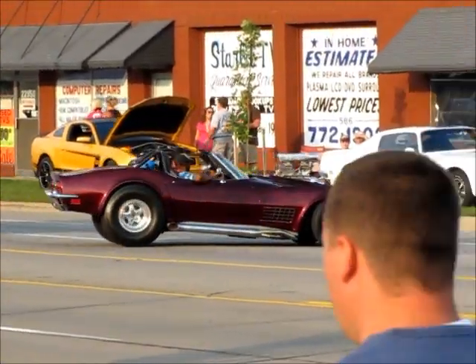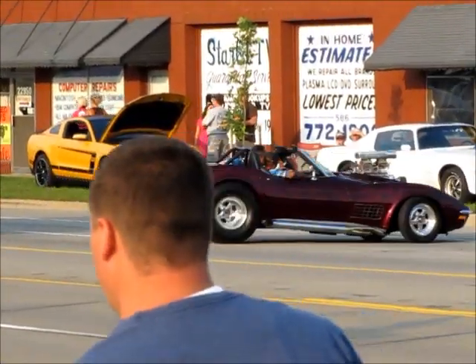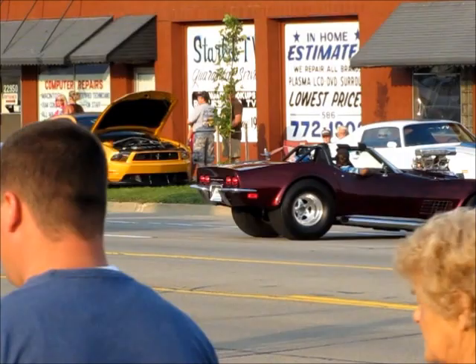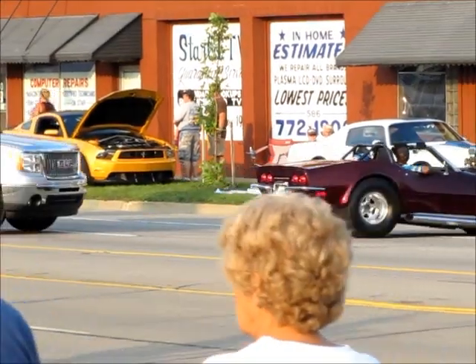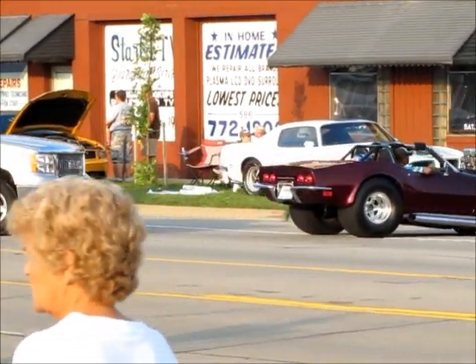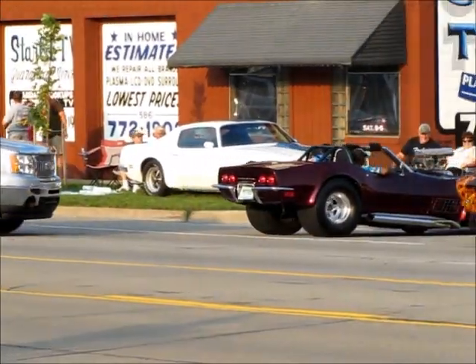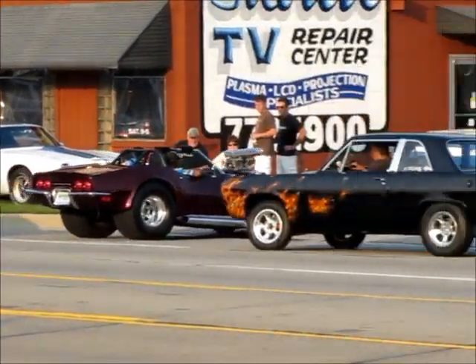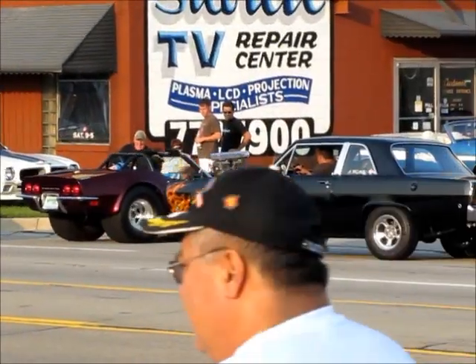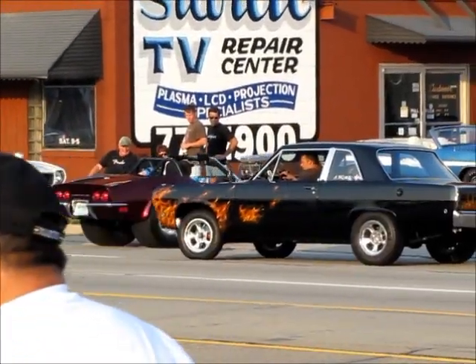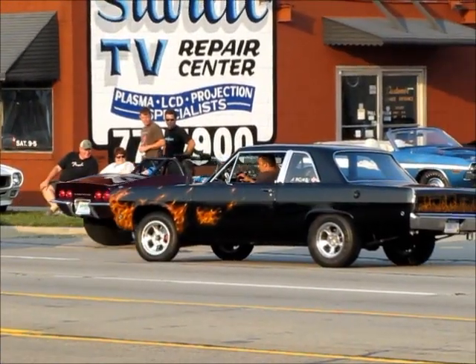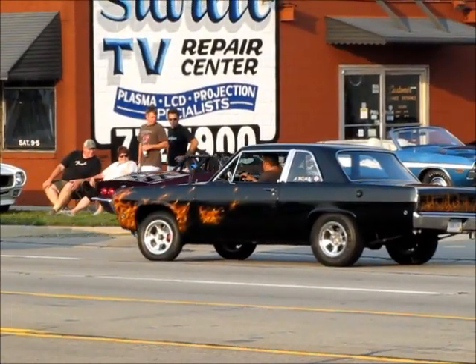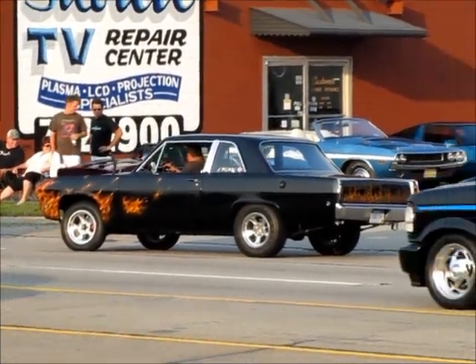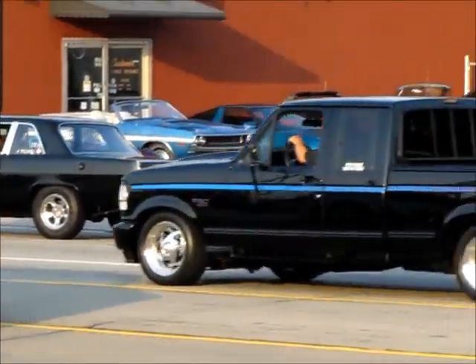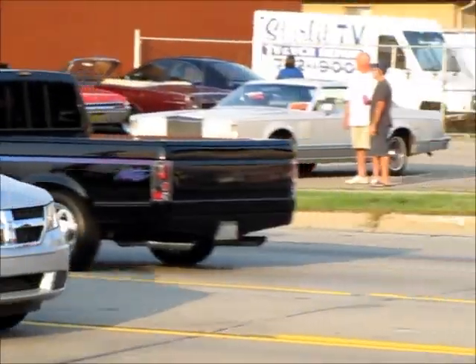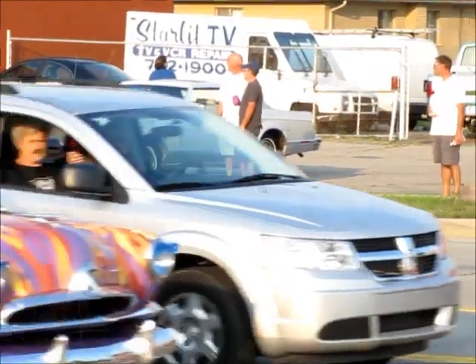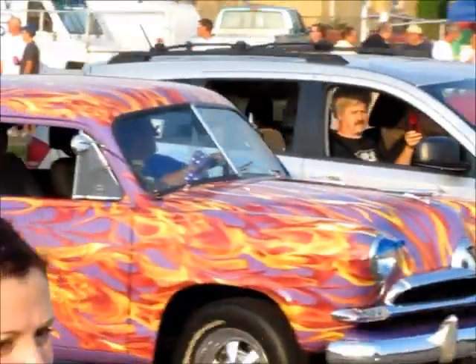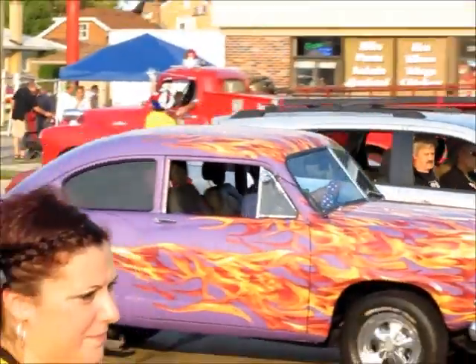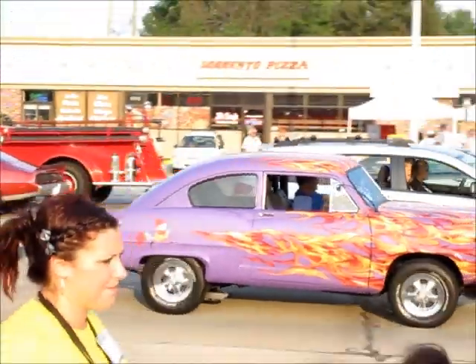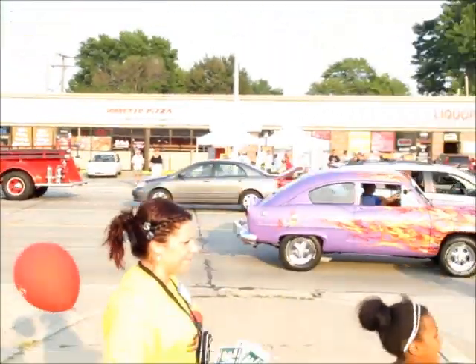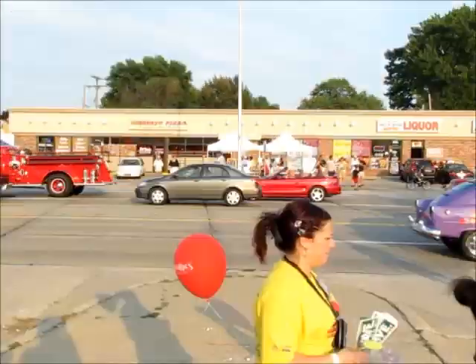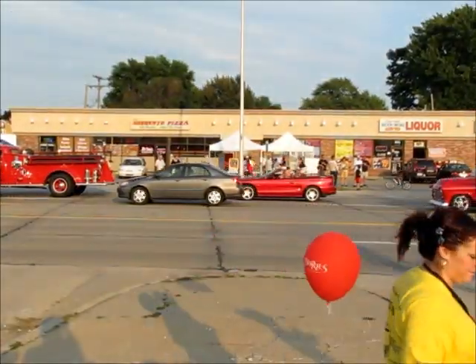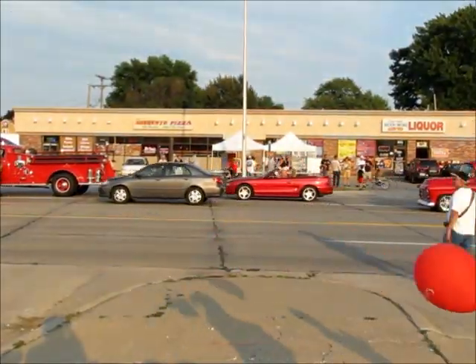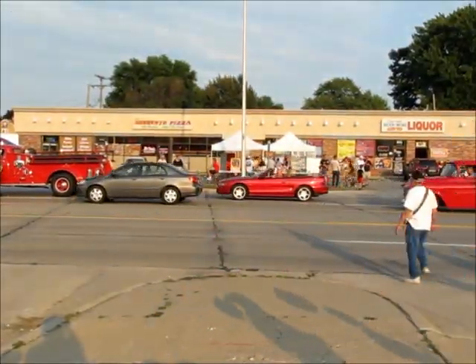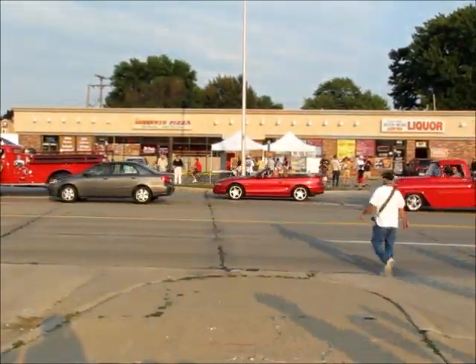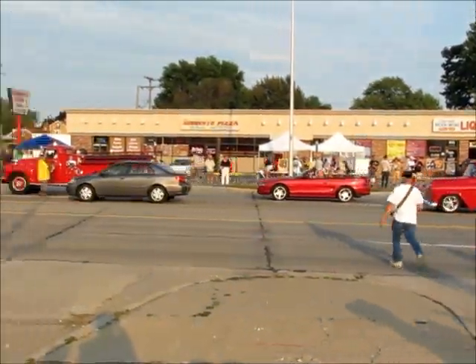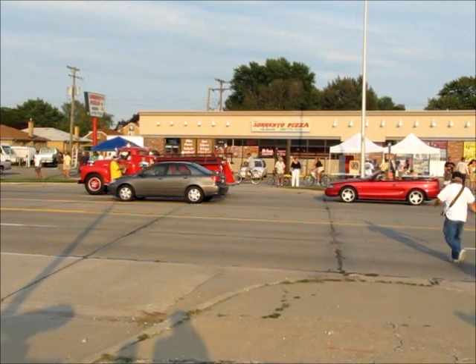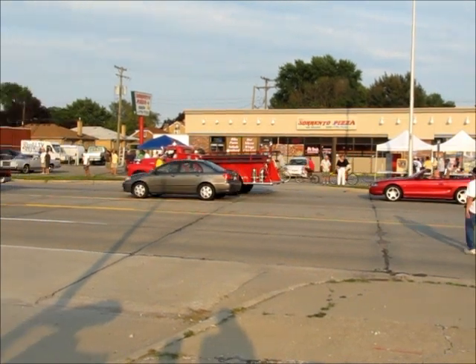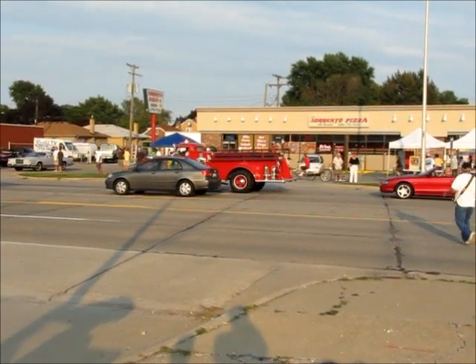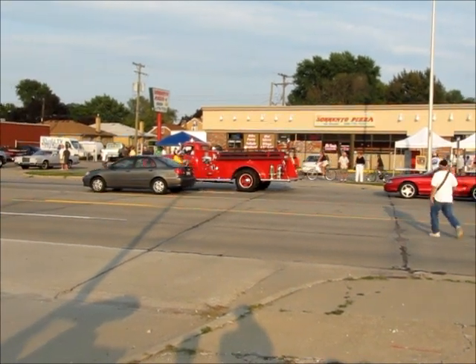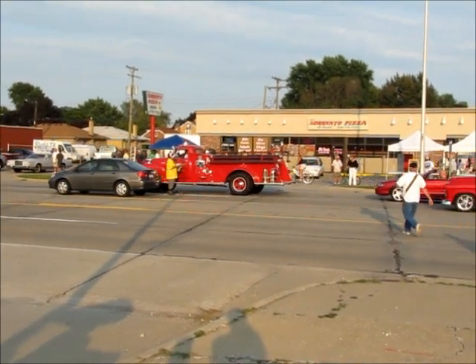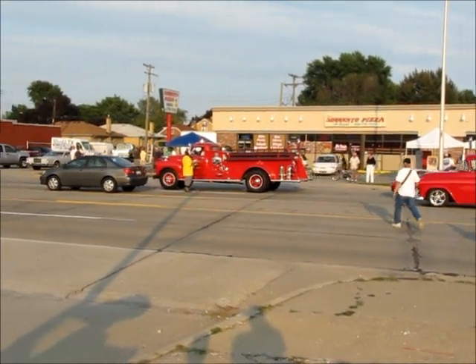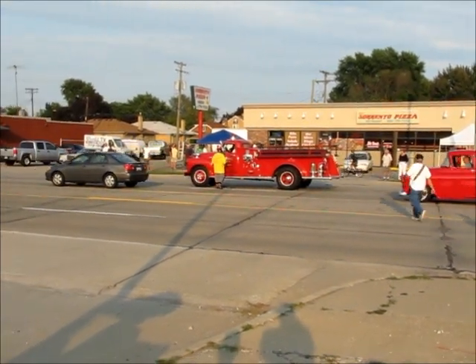It's a Corvette with a nice honkin' blower on it. I'm not sure if that was an Anglia or not — no, I don't think it was an Anglia. I can't remember the name of the vehicle.